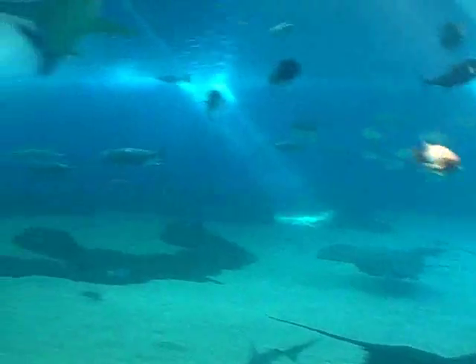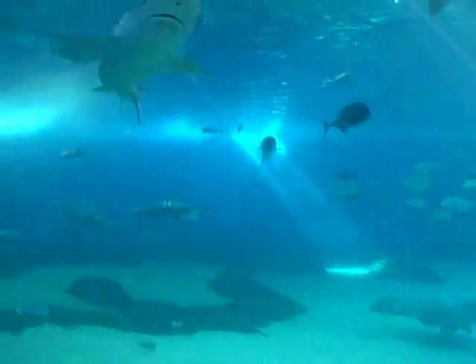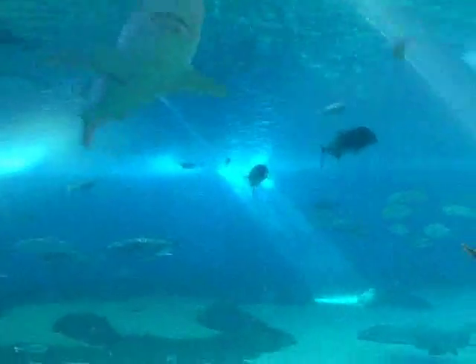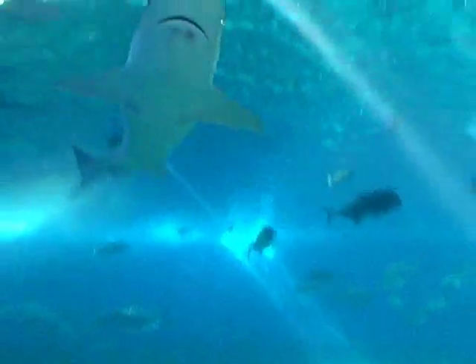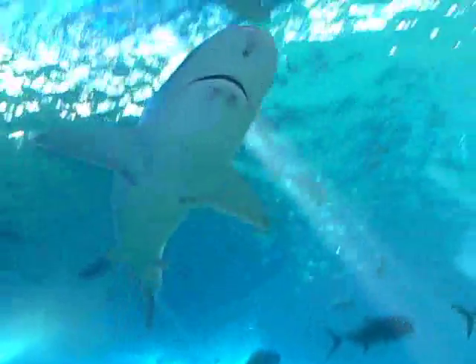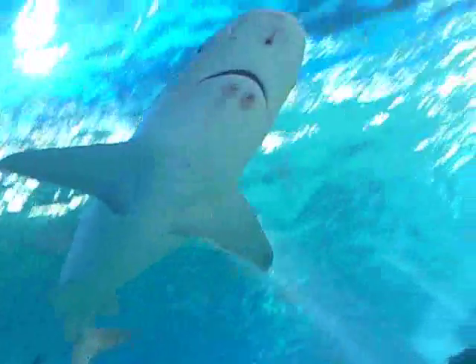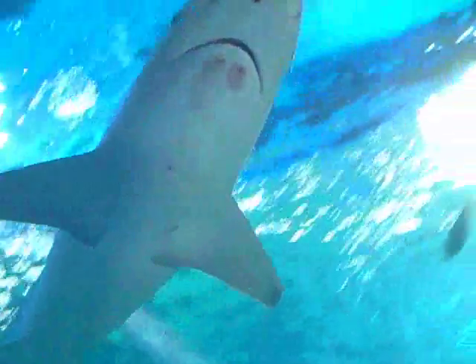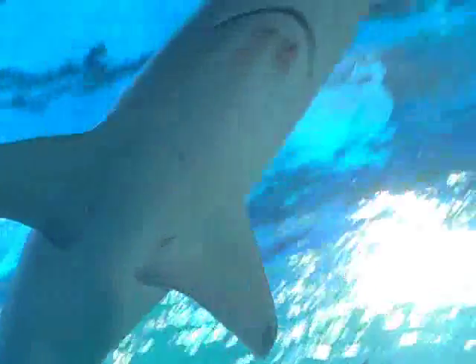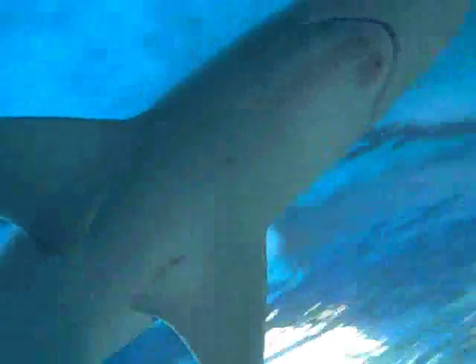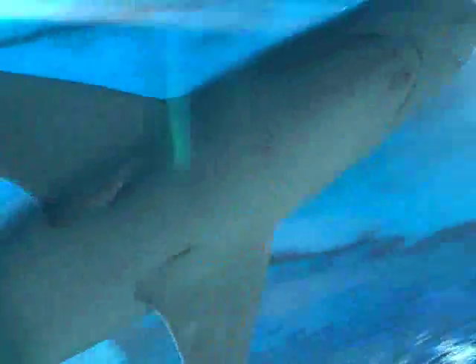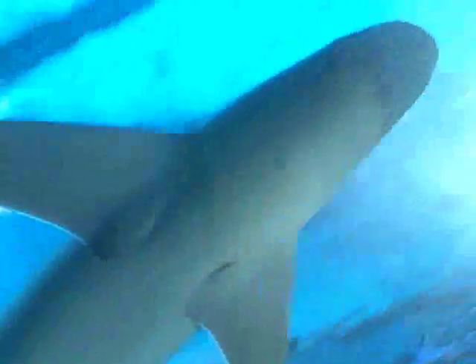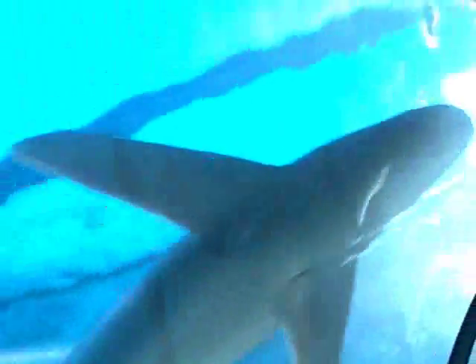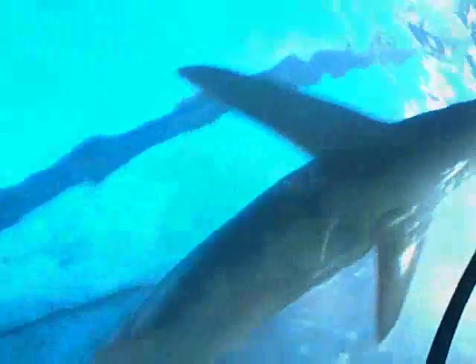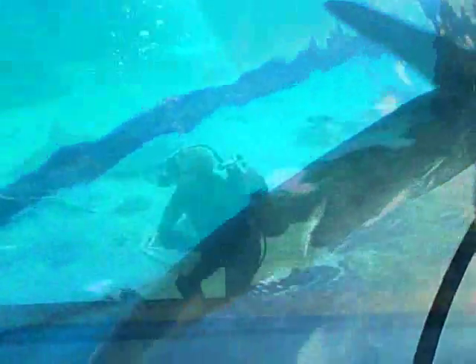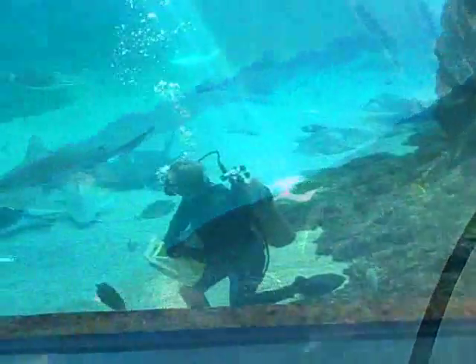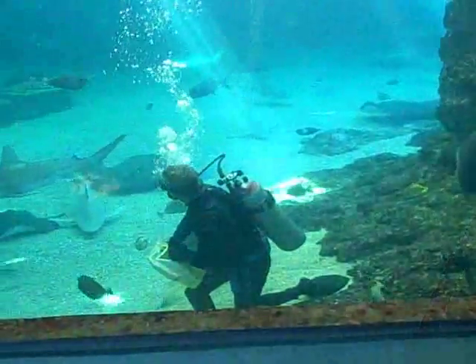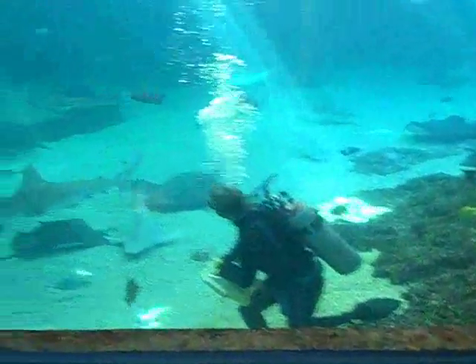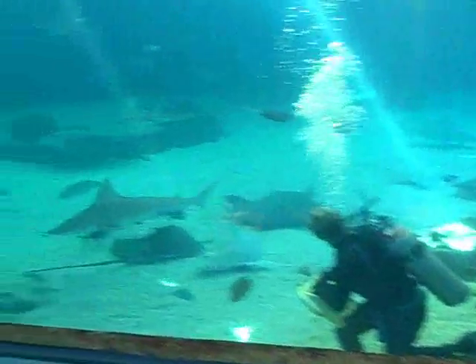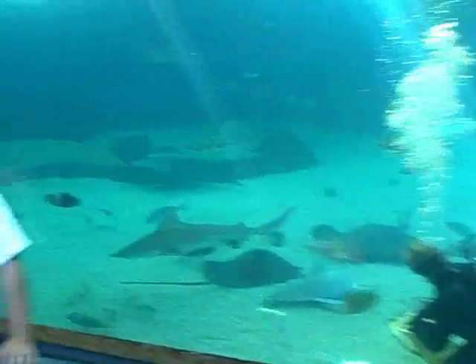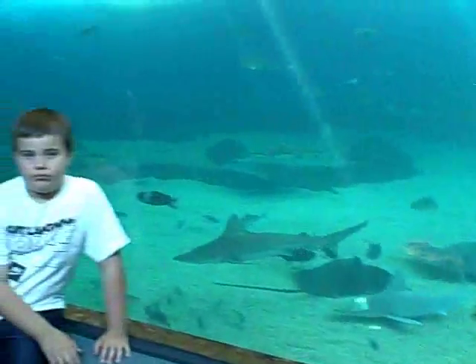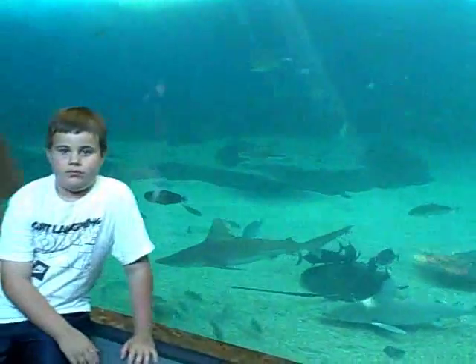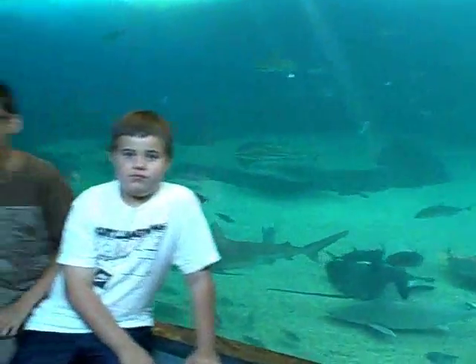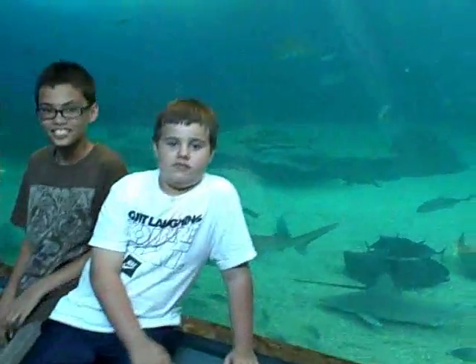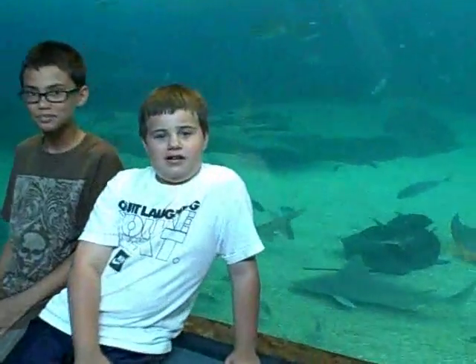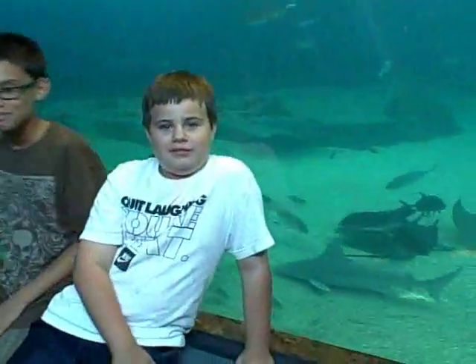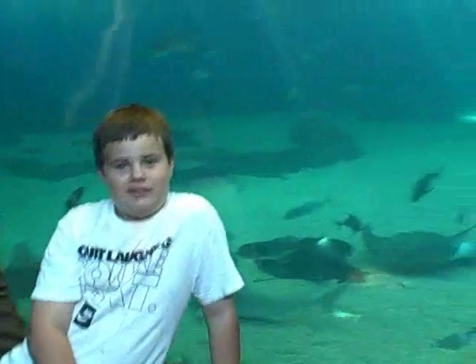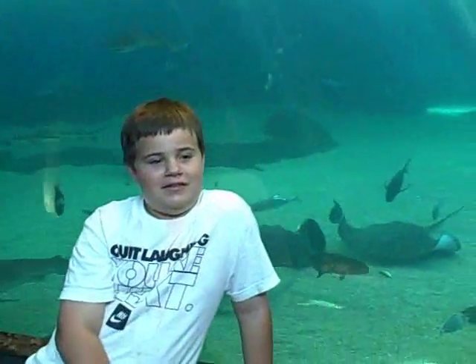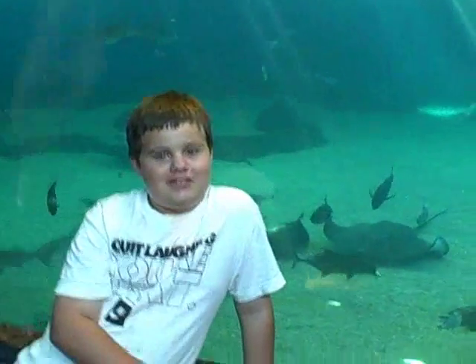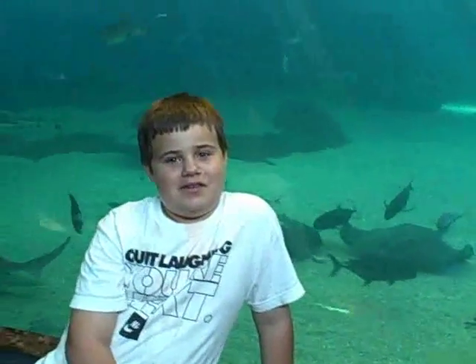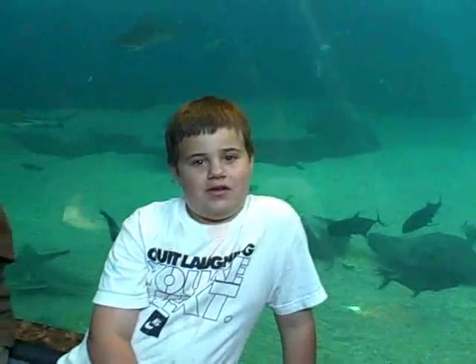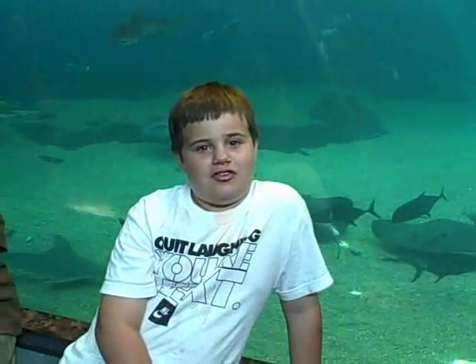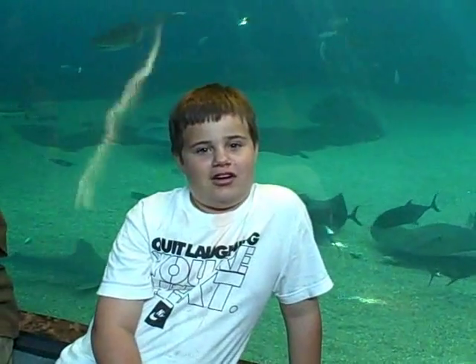Who's the shark going by? So Tommy, what was your favorite thing today at the Maui Ocean Center? The sharks.